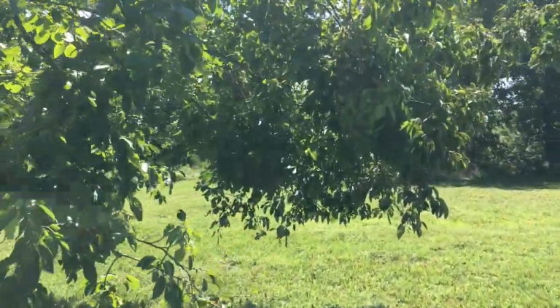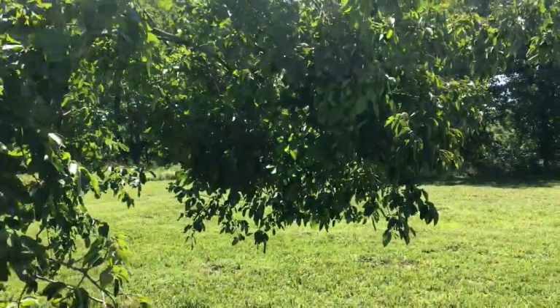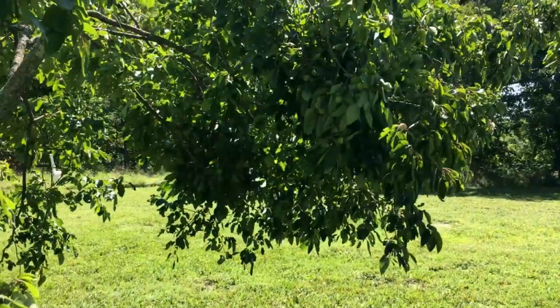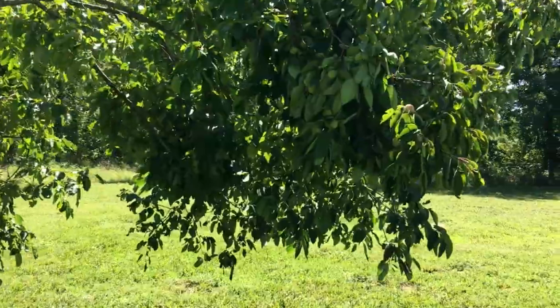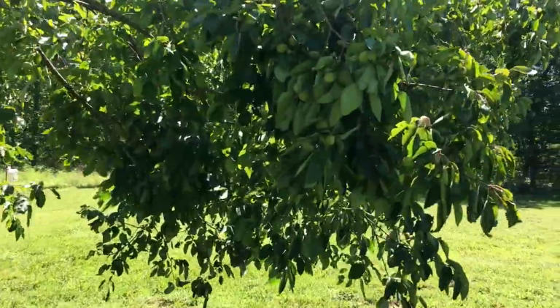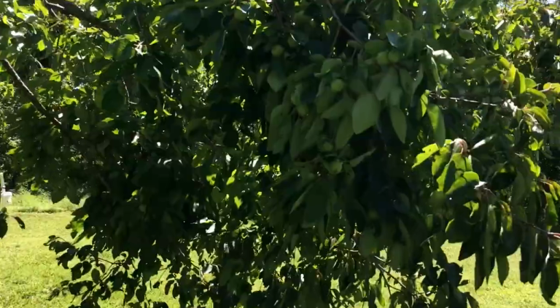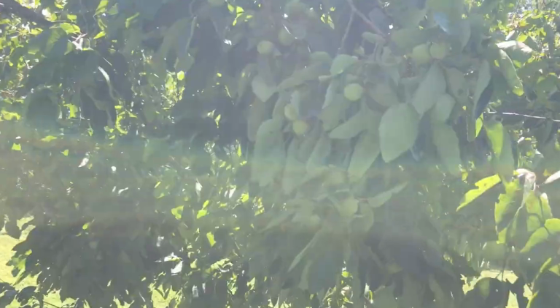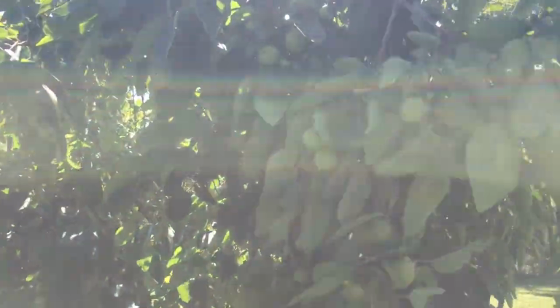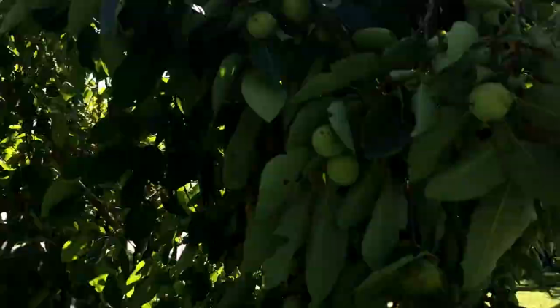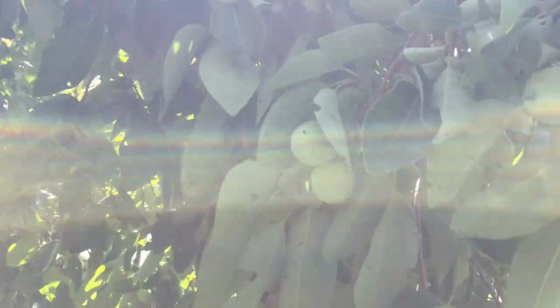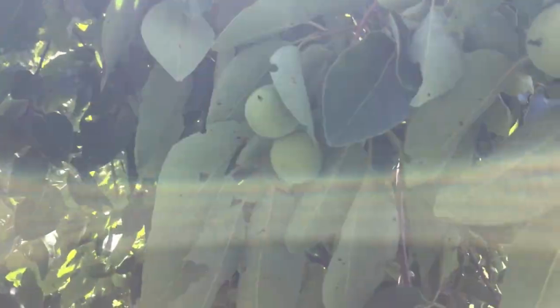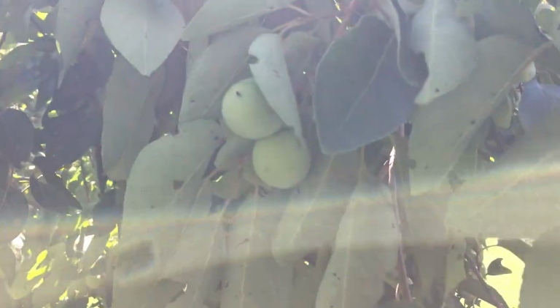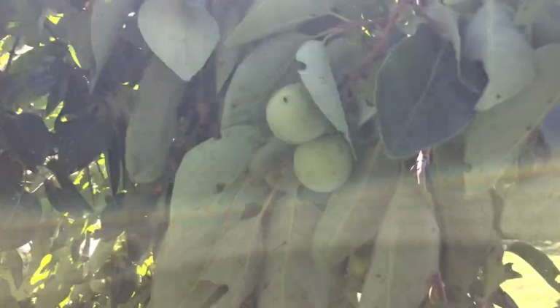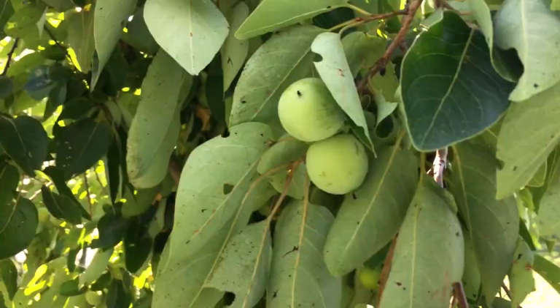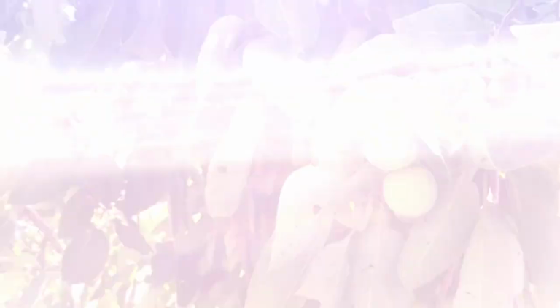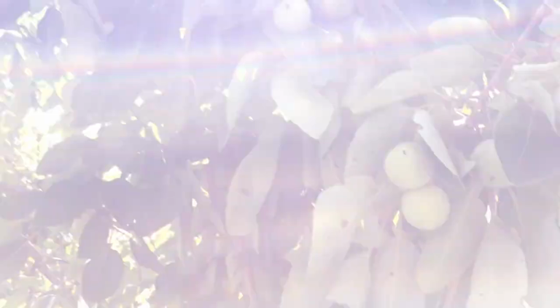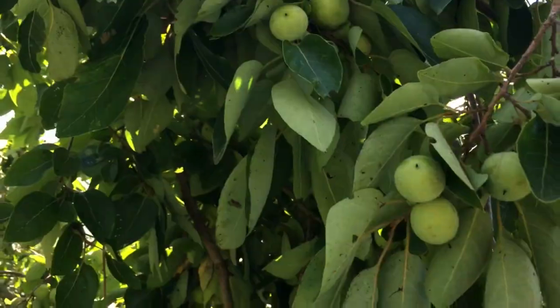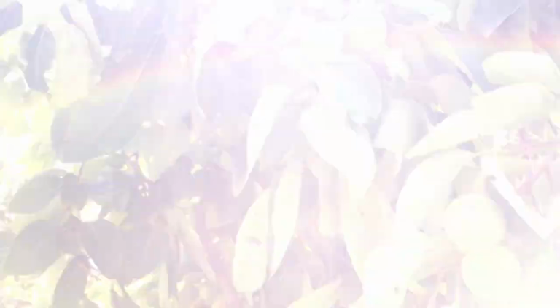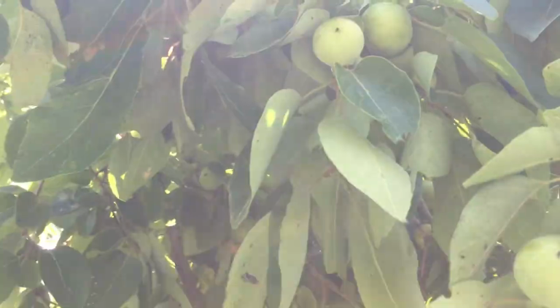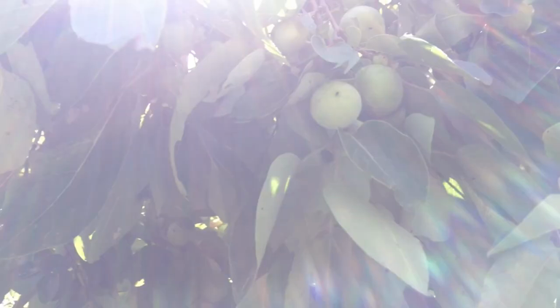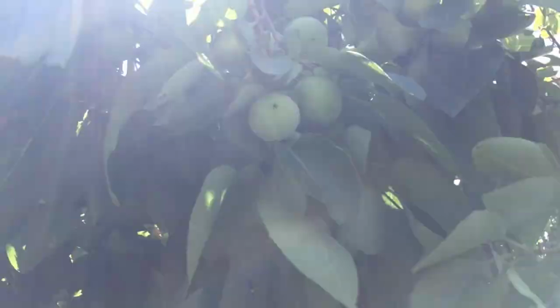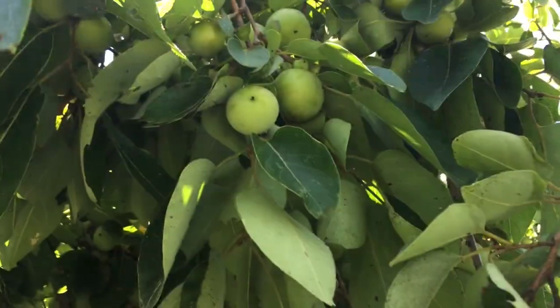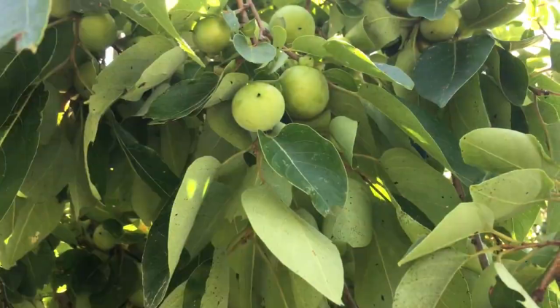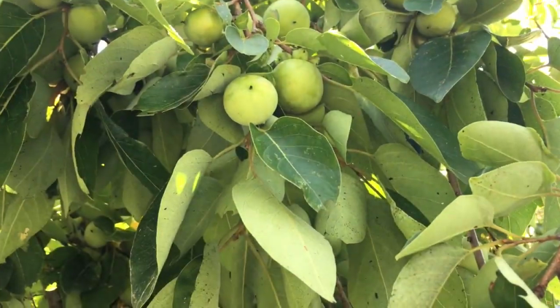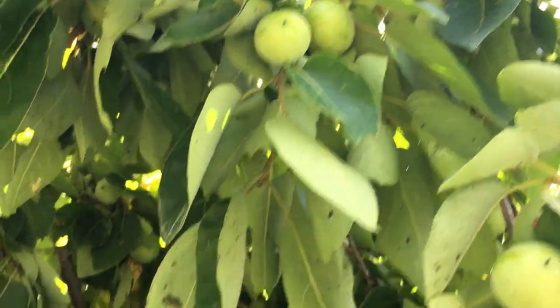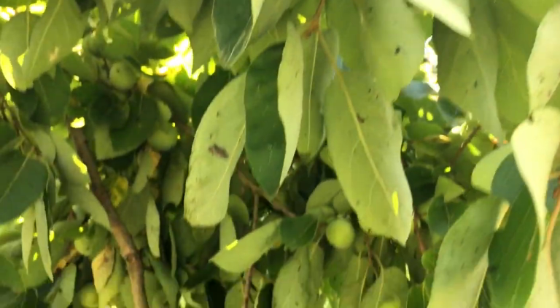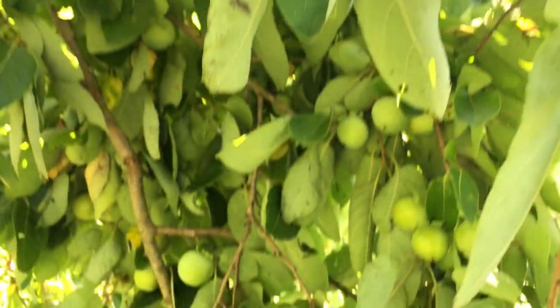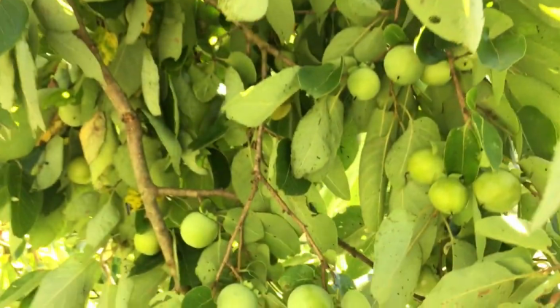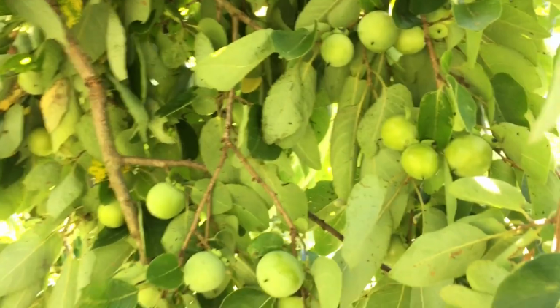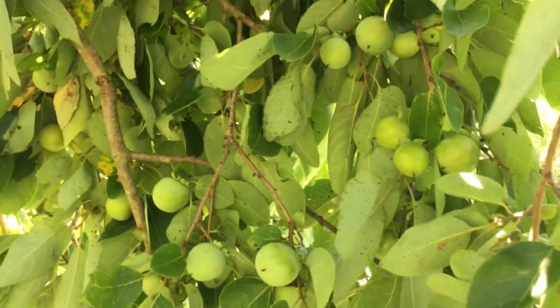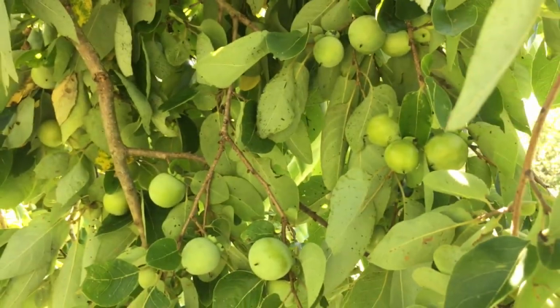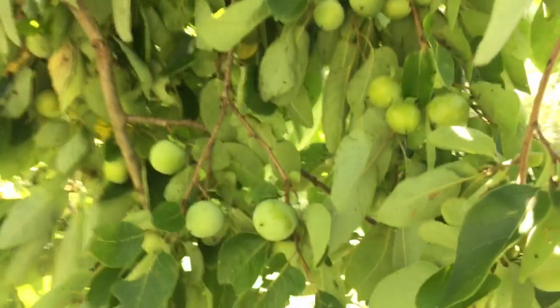Let me show you that fruit. All right, here they are. This is the American persimmon — some really nice examples here.